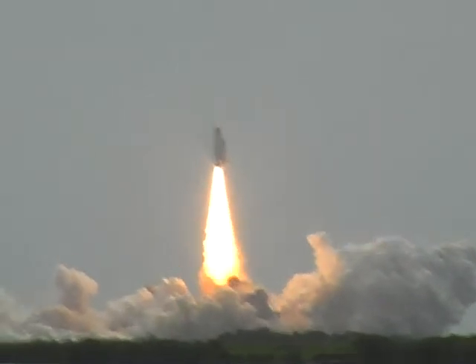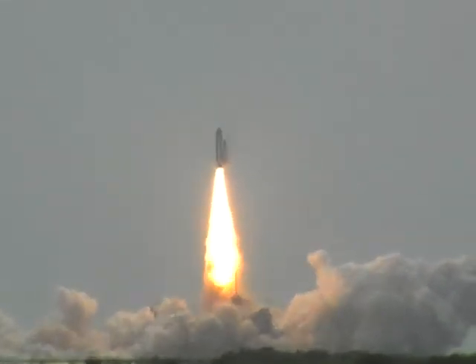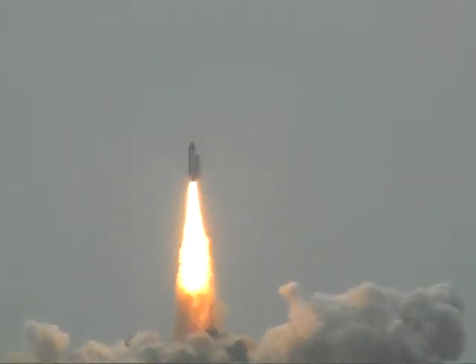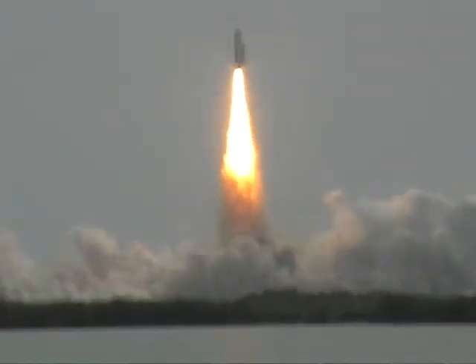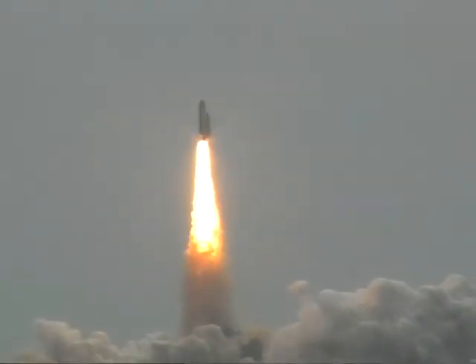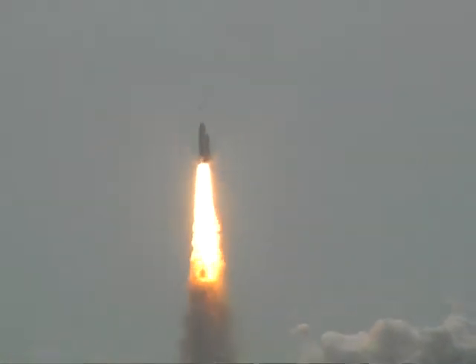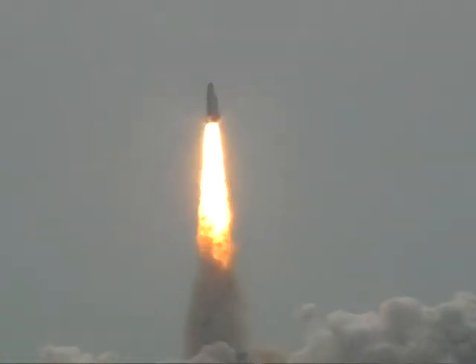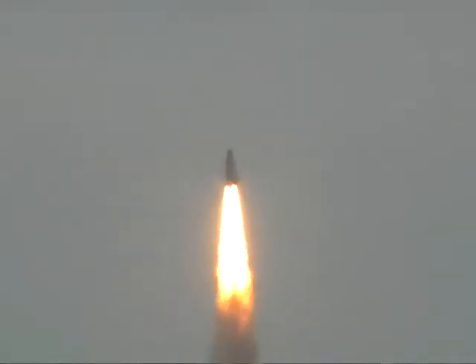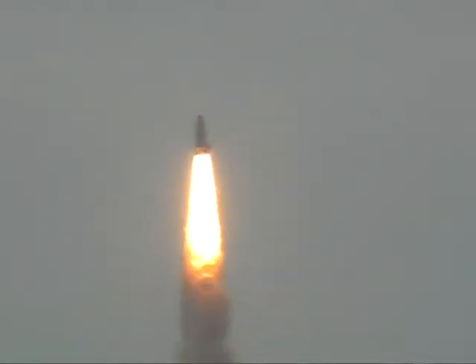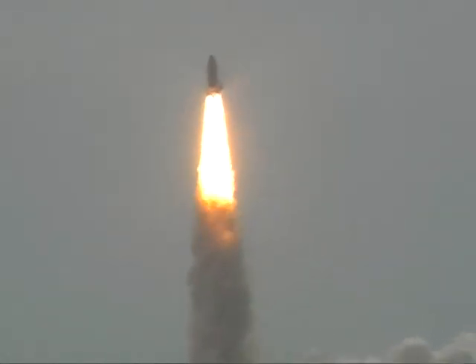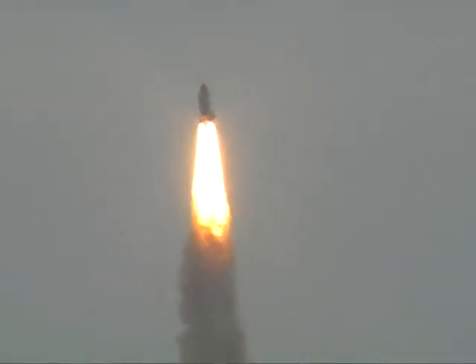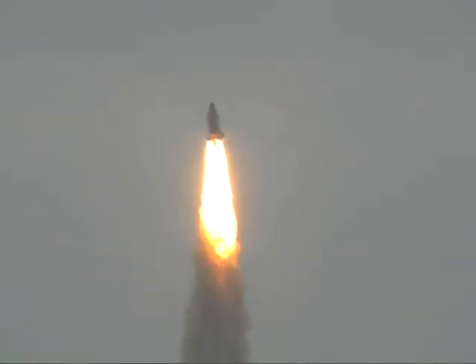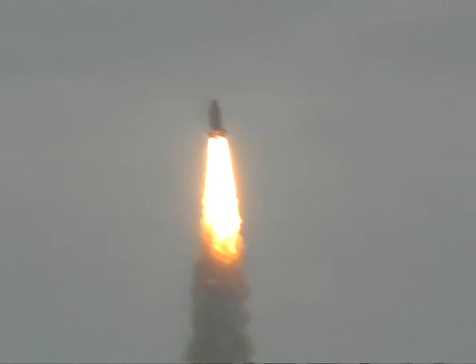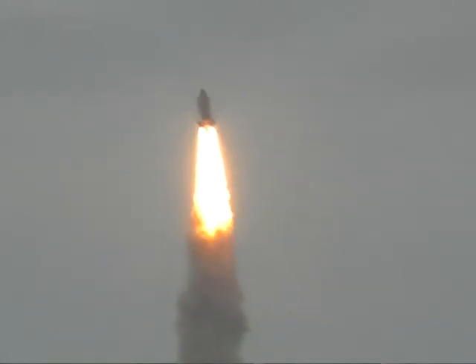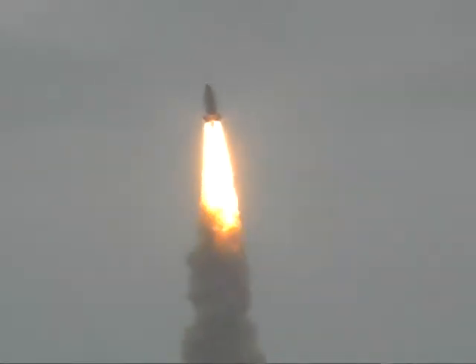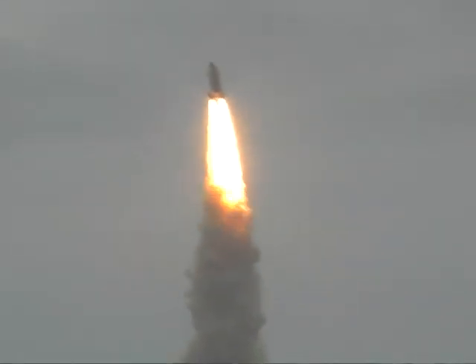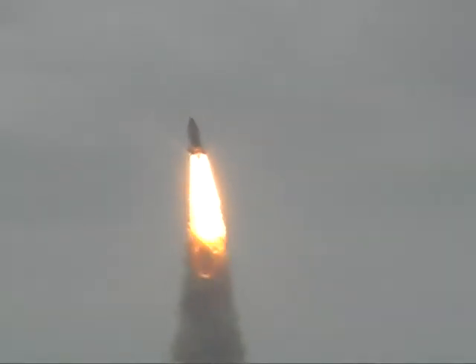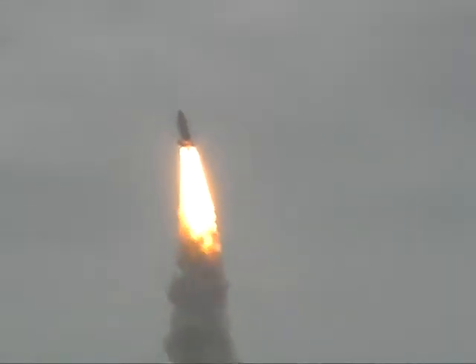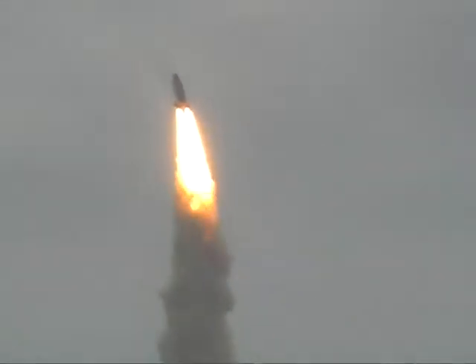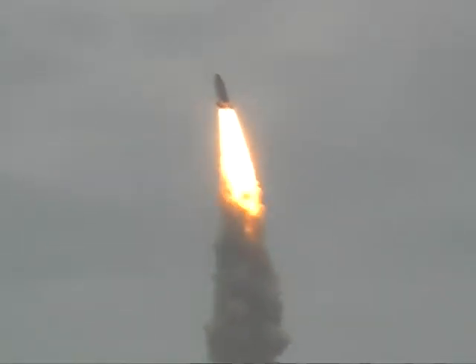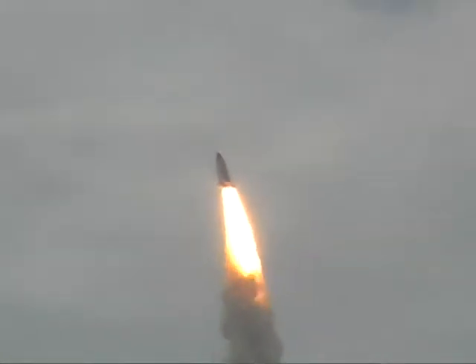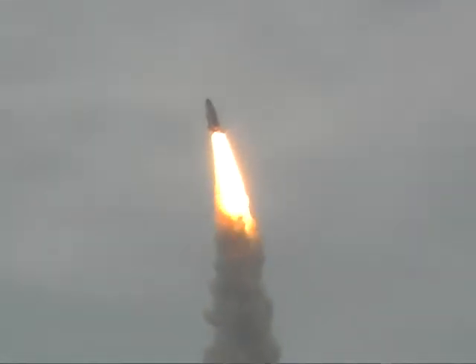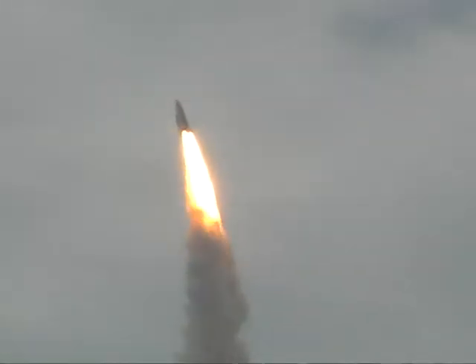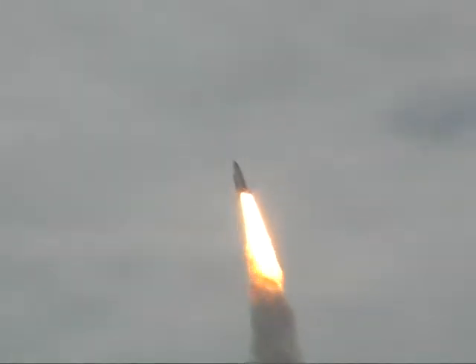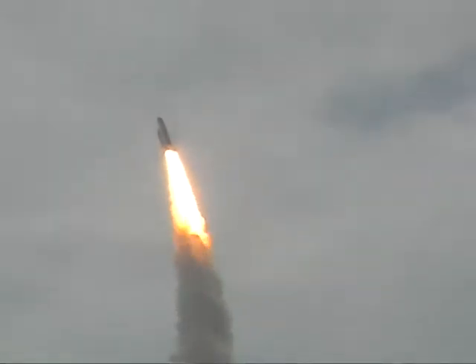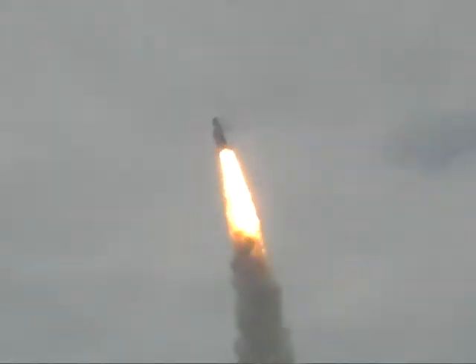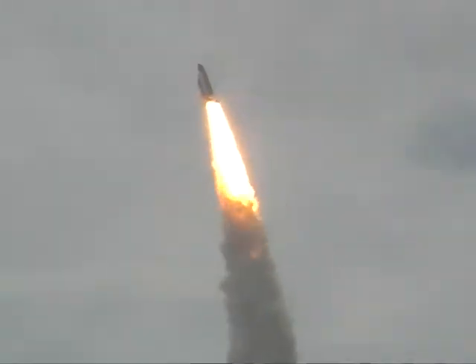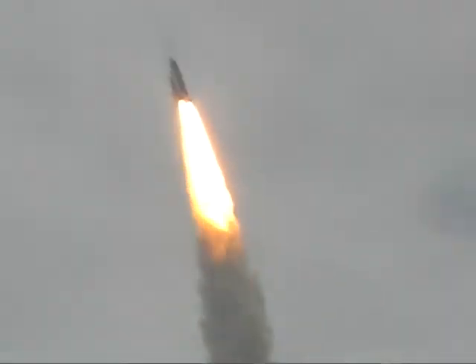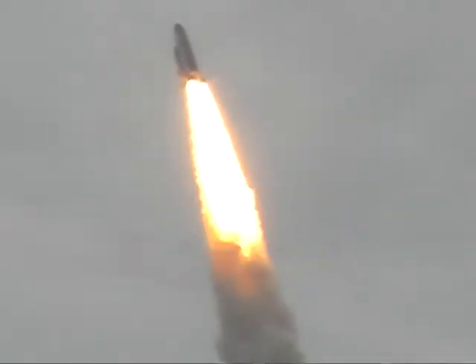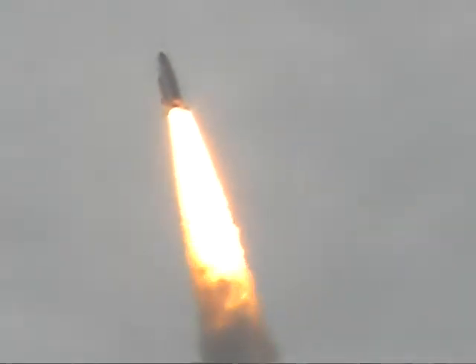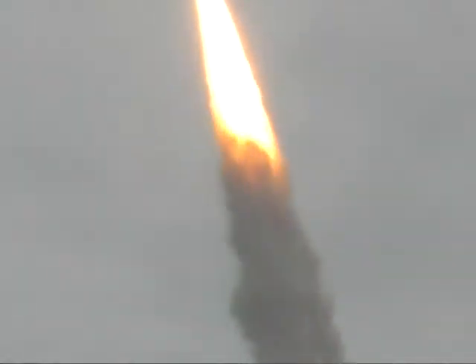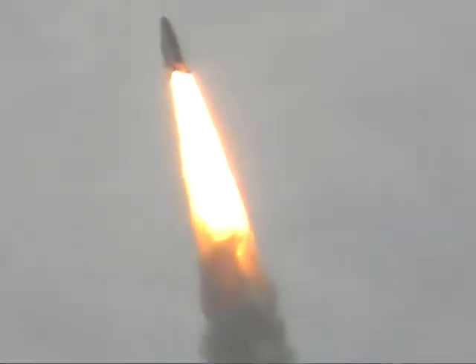Go! Go! Go up! Go up! Higher! Higher! Higher! Yay!